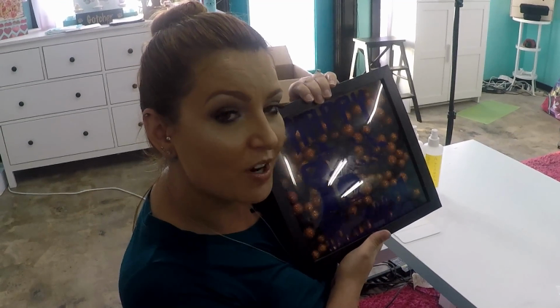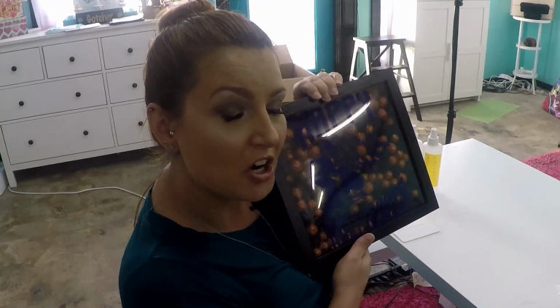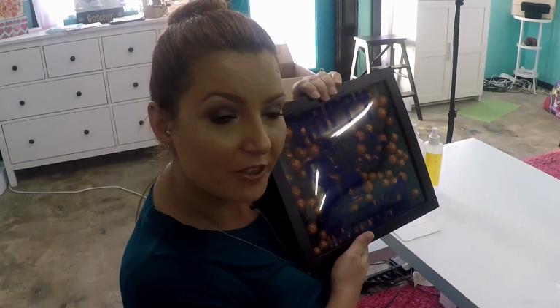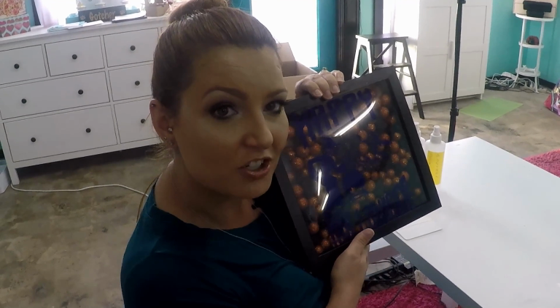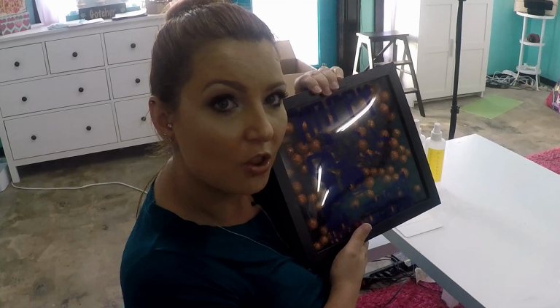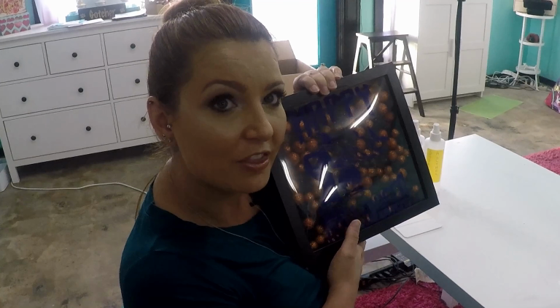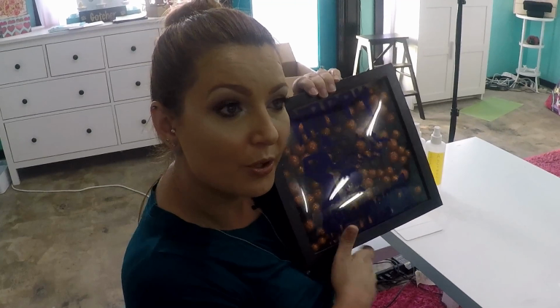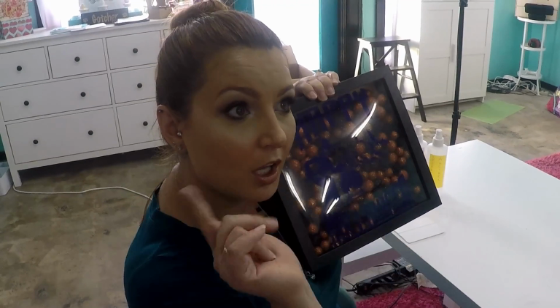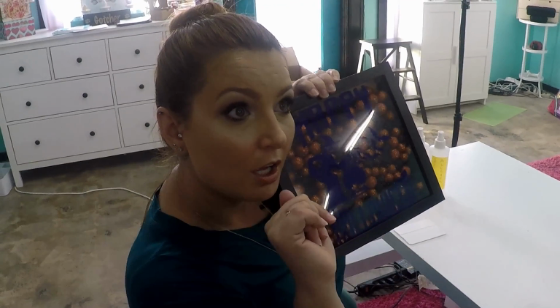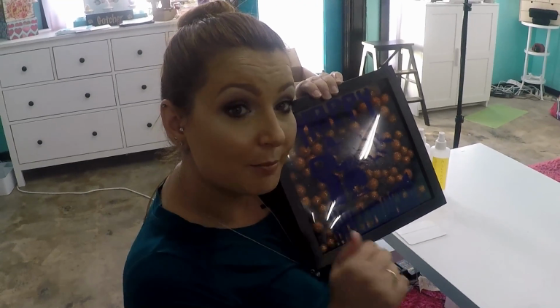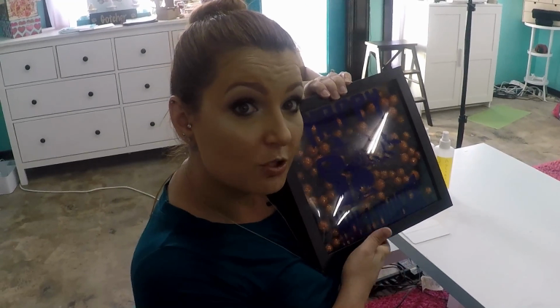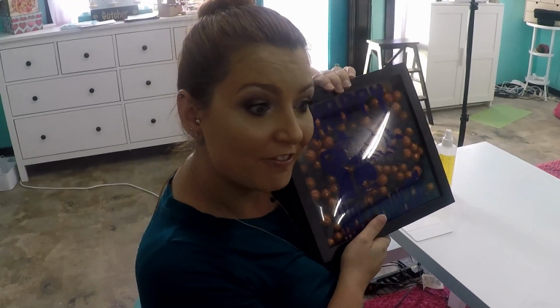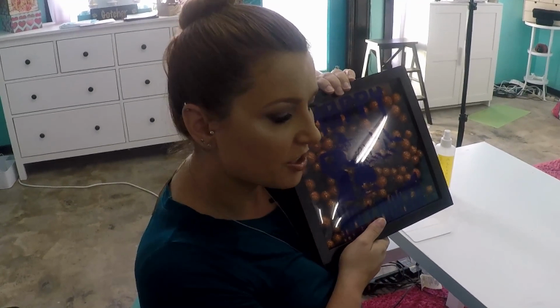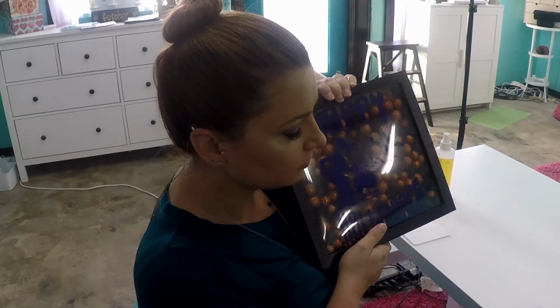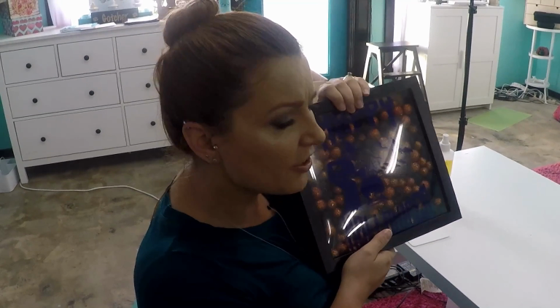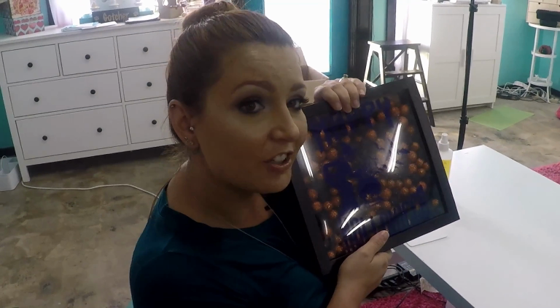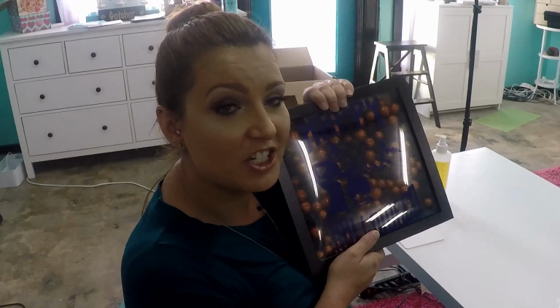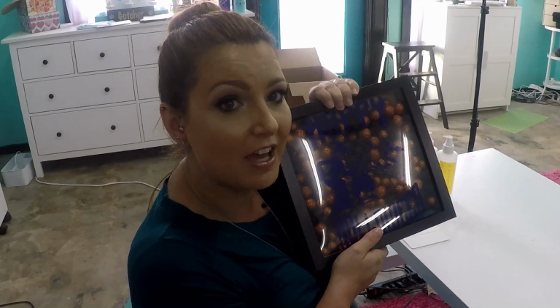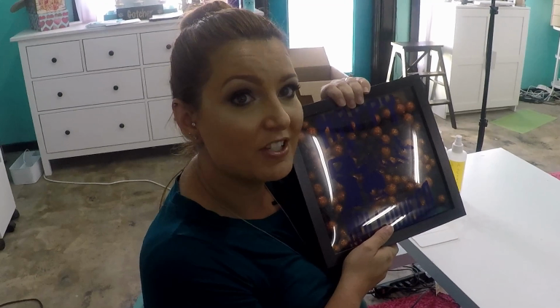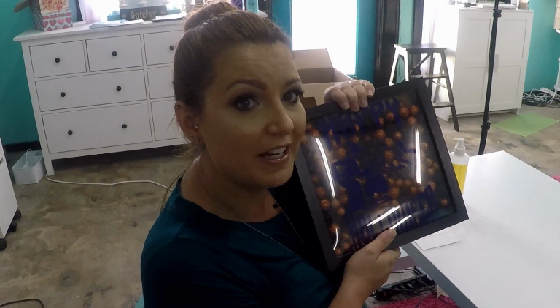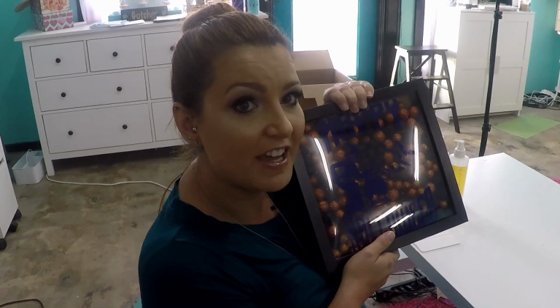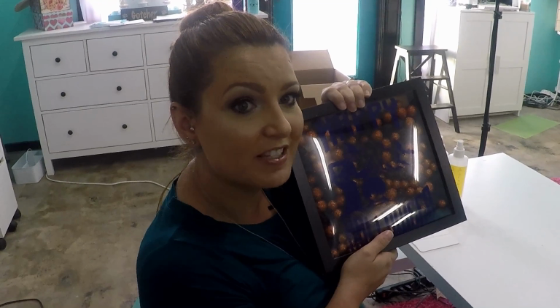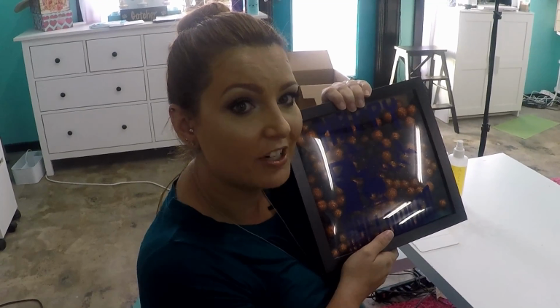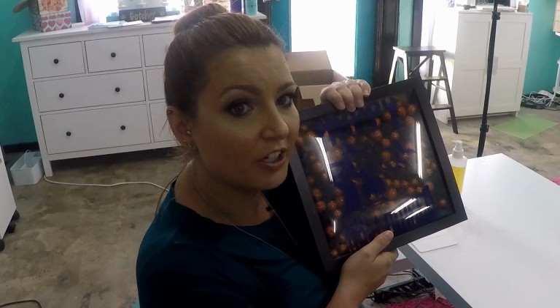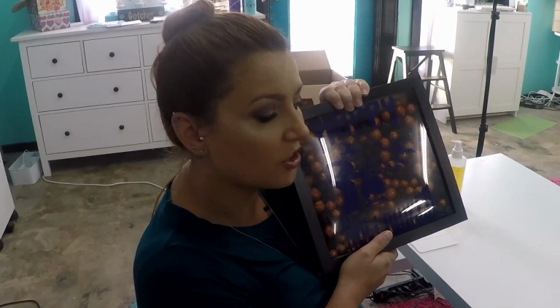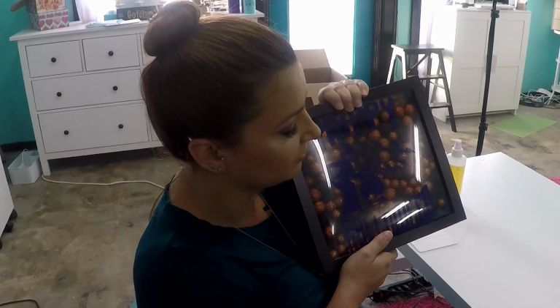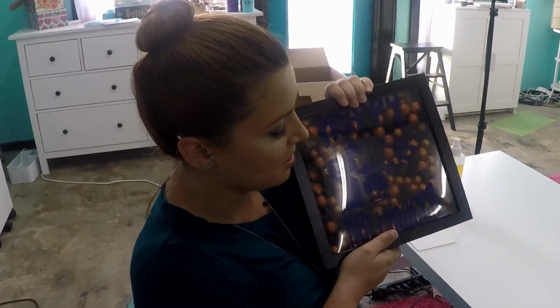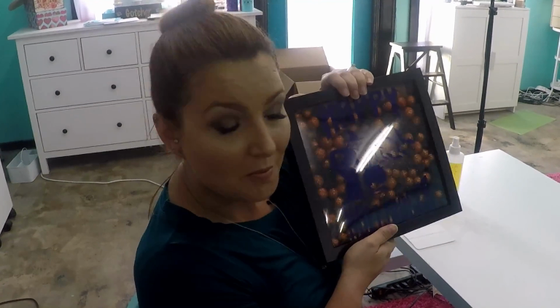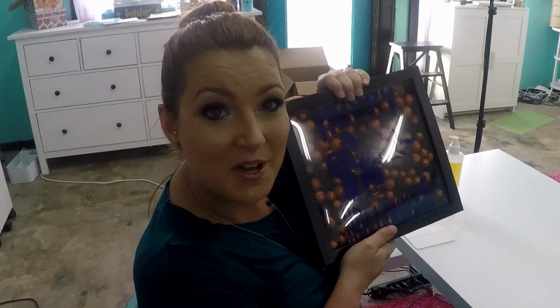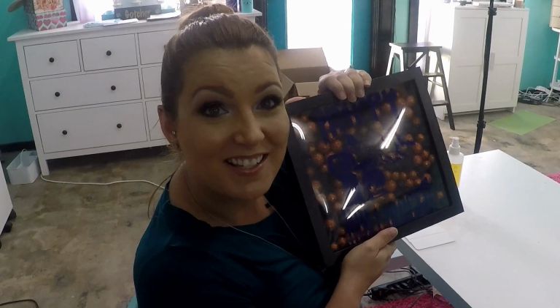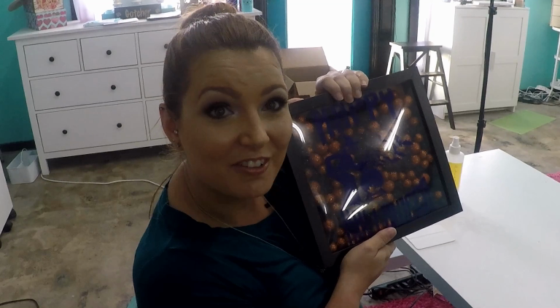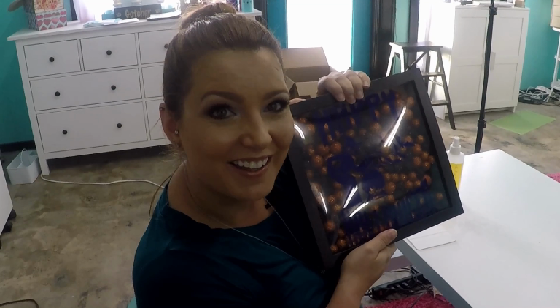Craftsmas runs from October the first all the way through December the 21st. Don't forget to check me out on all my social medias — Facebook, Snapchat, Twitter, Instagram. Thanks, and y'all have a great day! Bye.